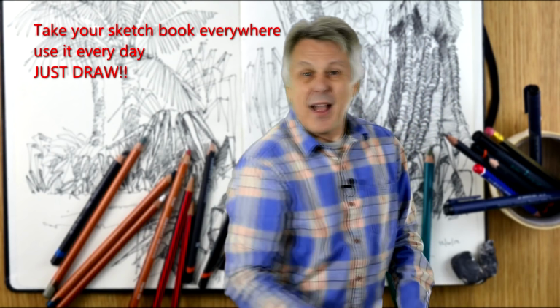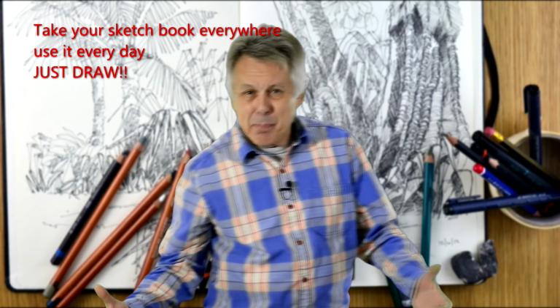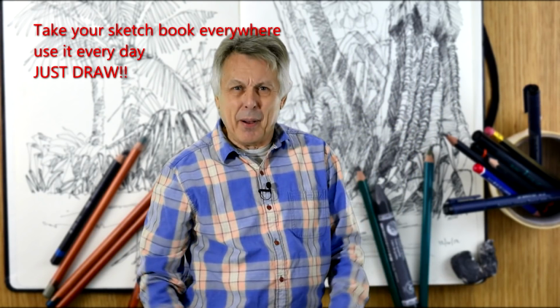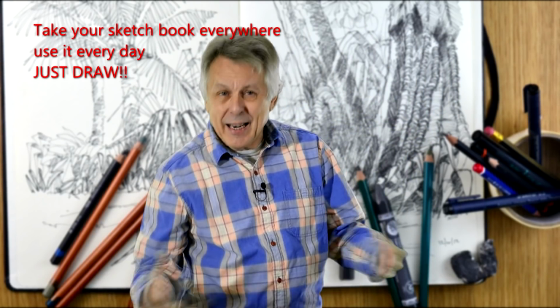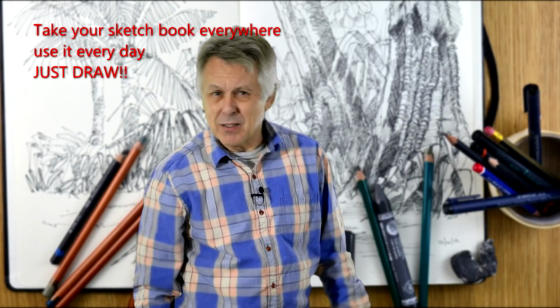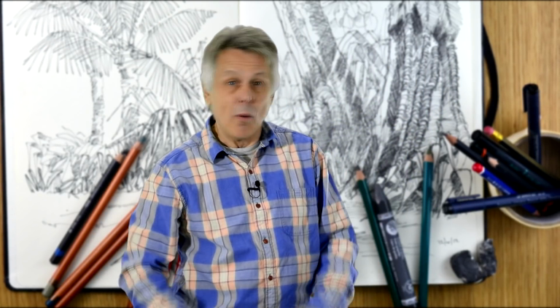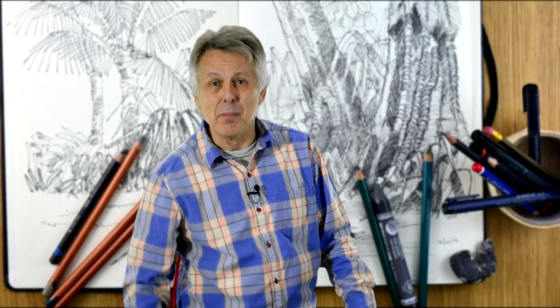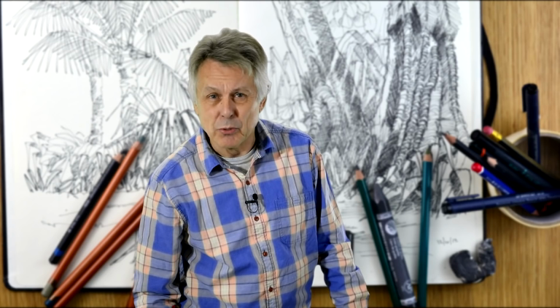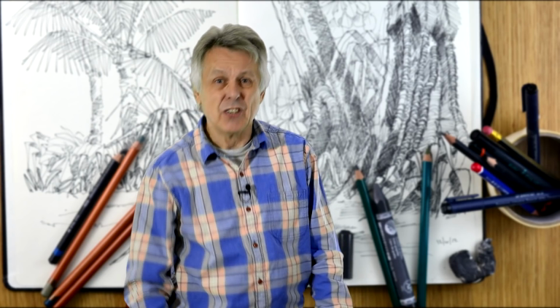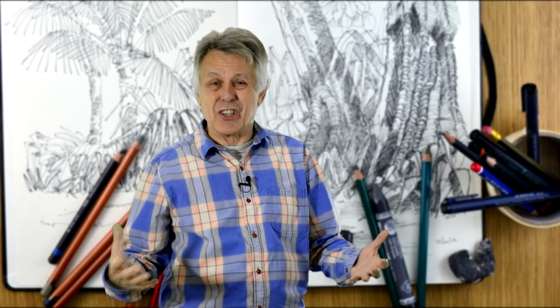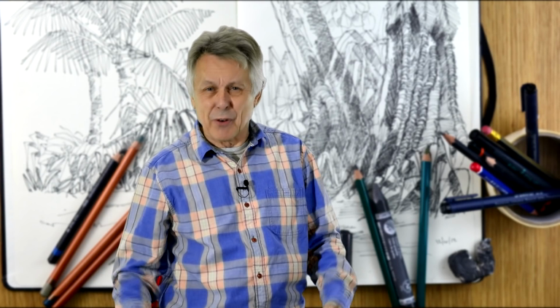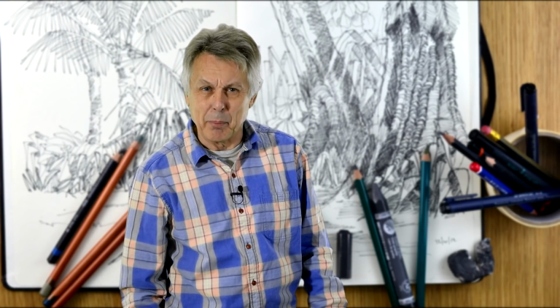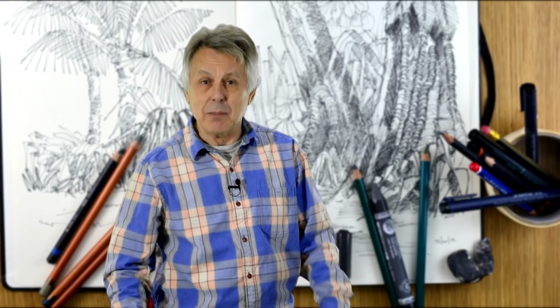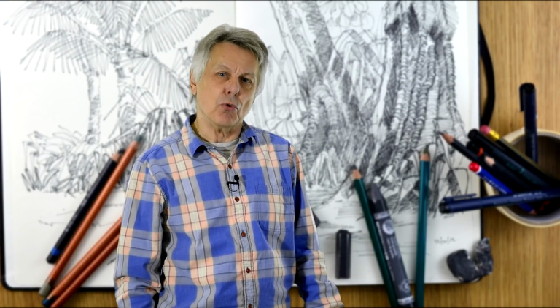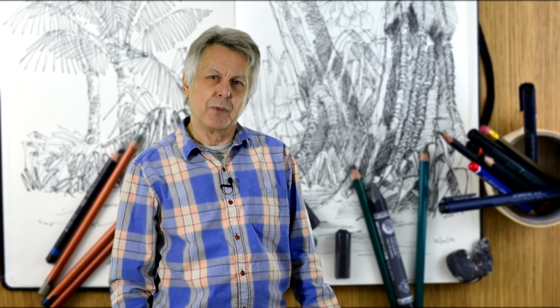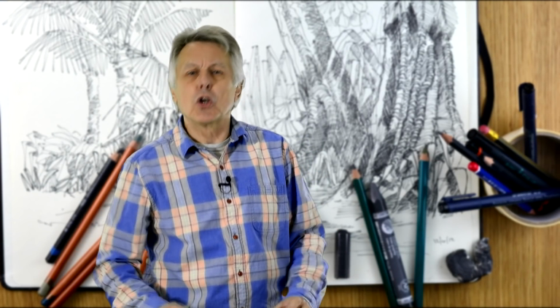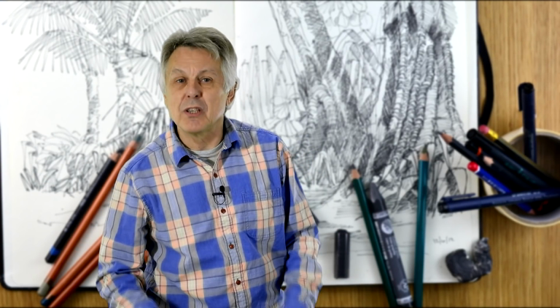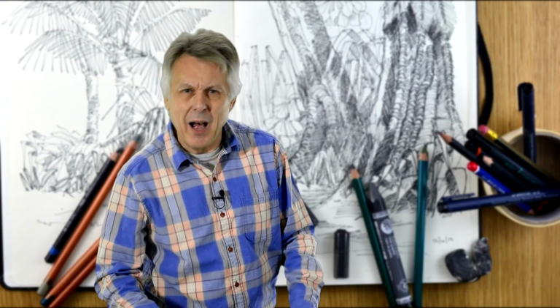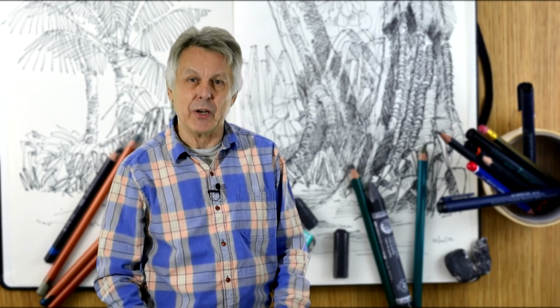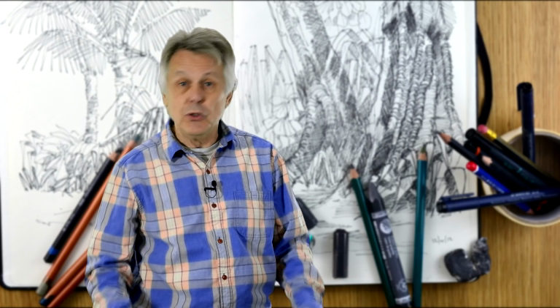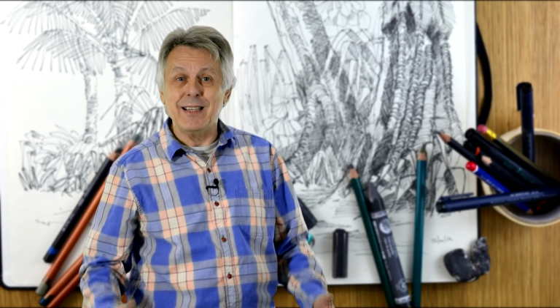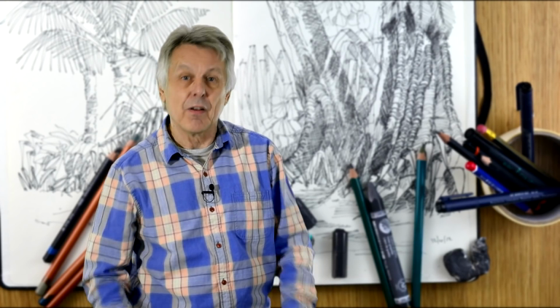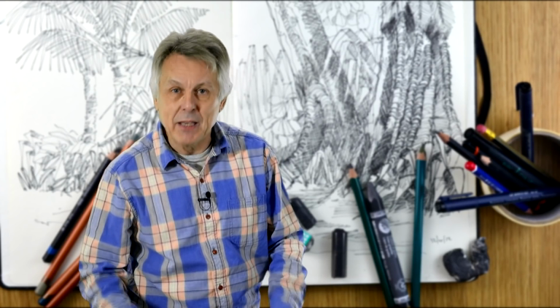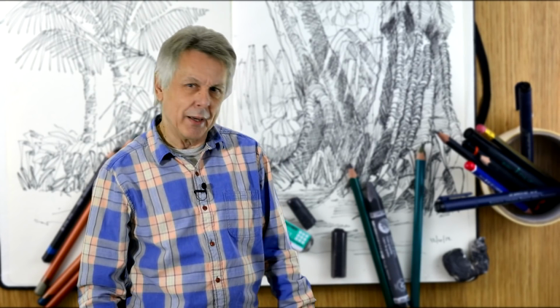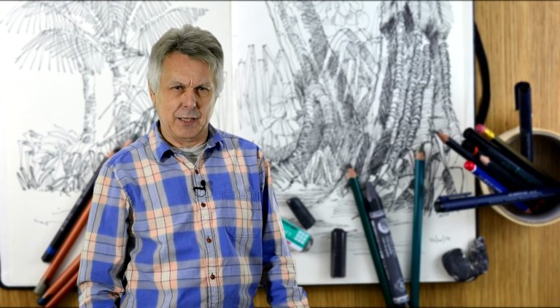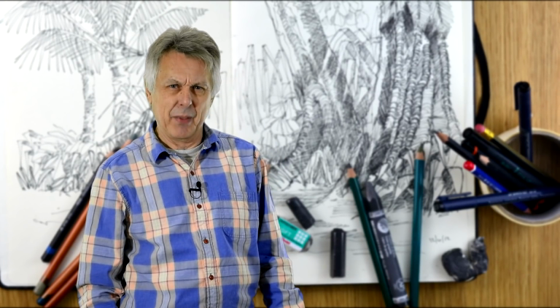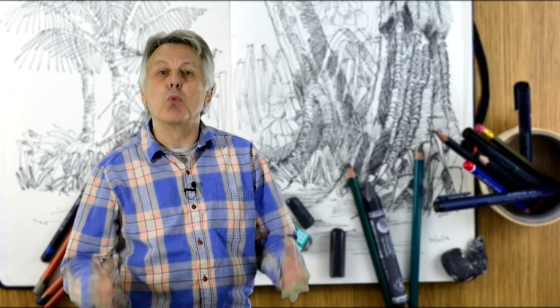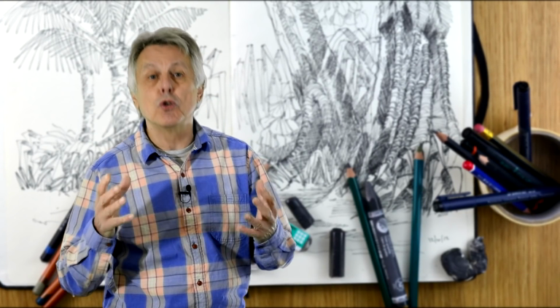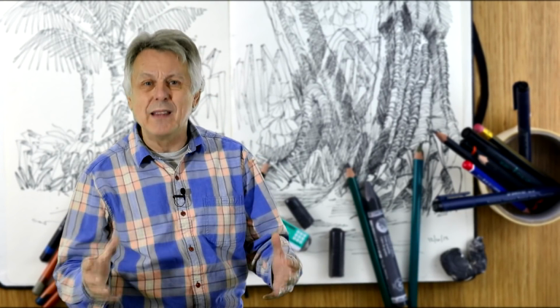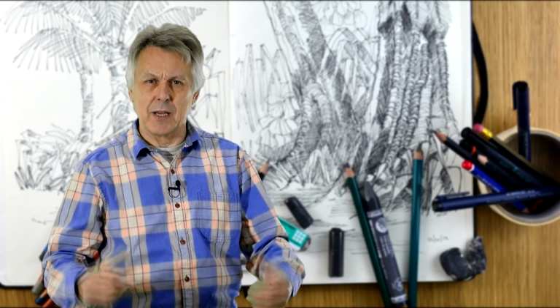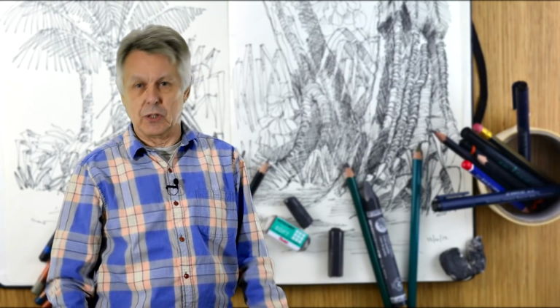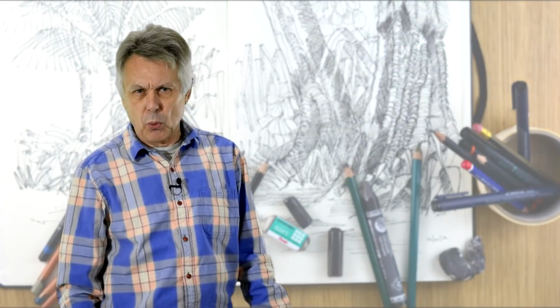Any paper, any pencil or mark-making object — such as a stick, for example — can be used. The quality of the art materials will not in itself make you a great artist. It's what you do with the materials that's important.